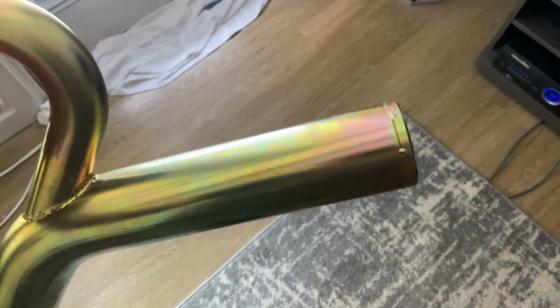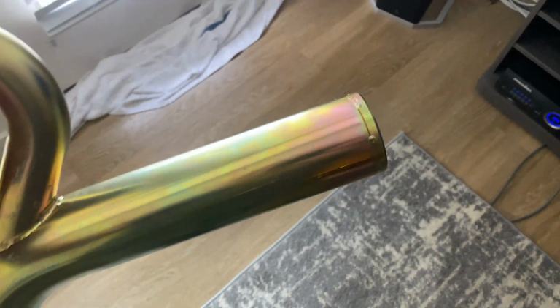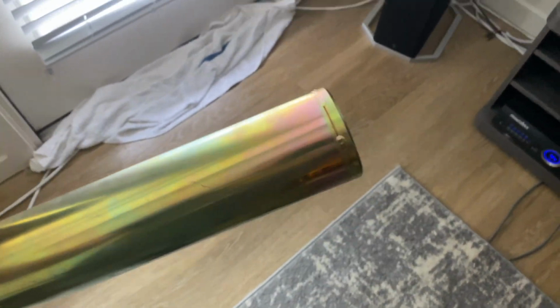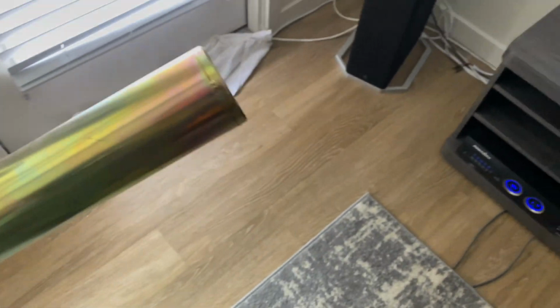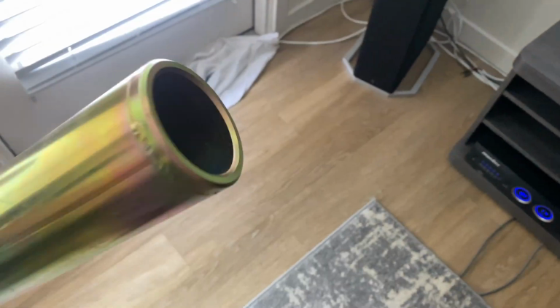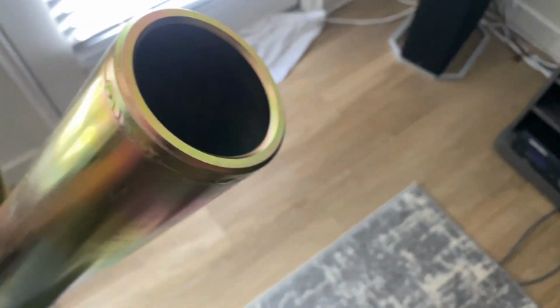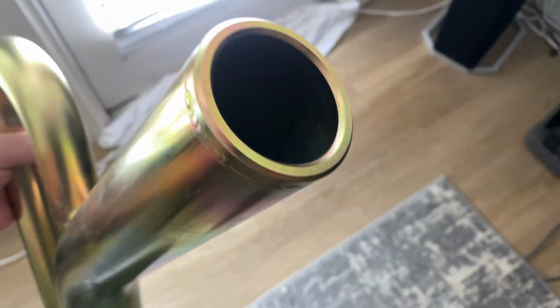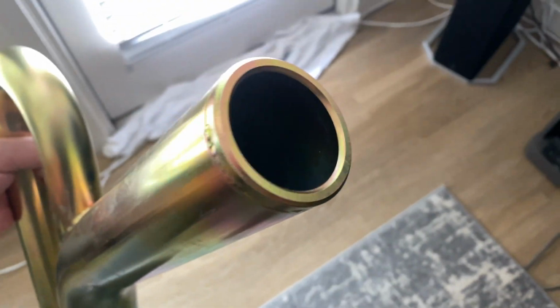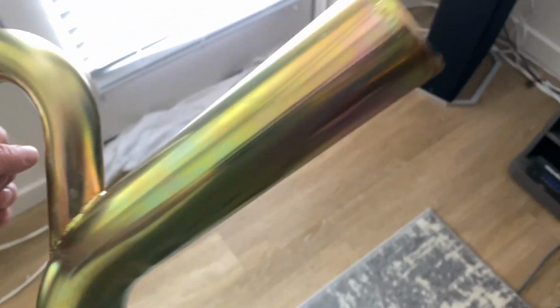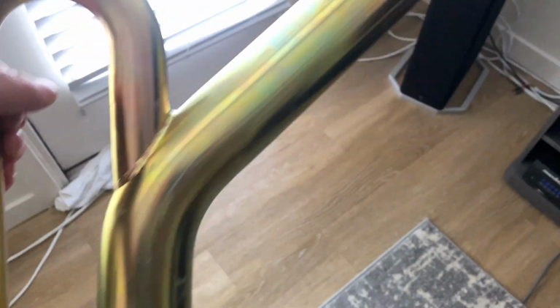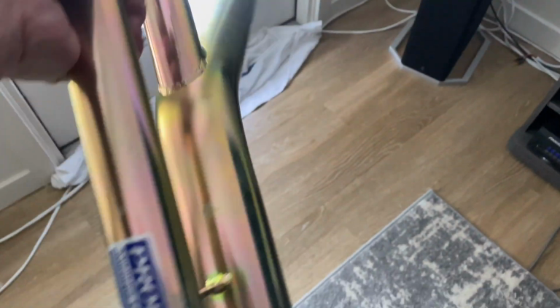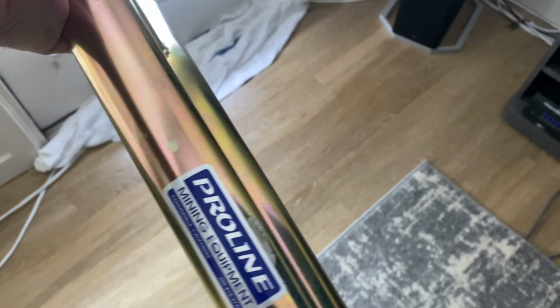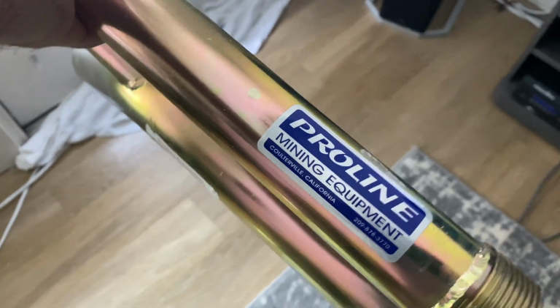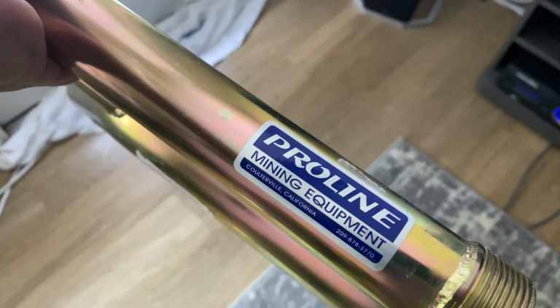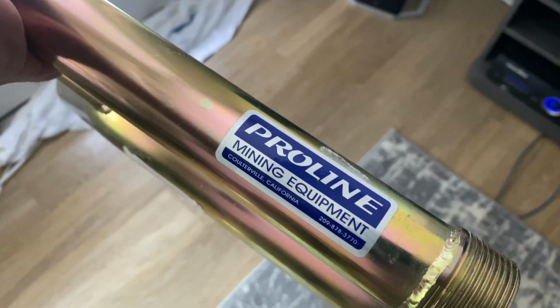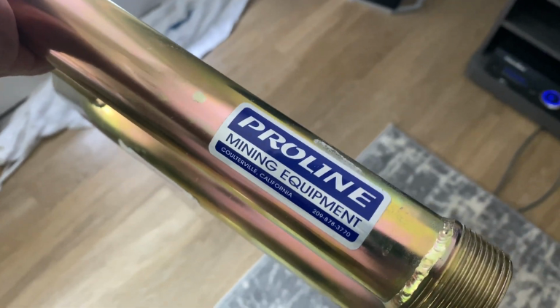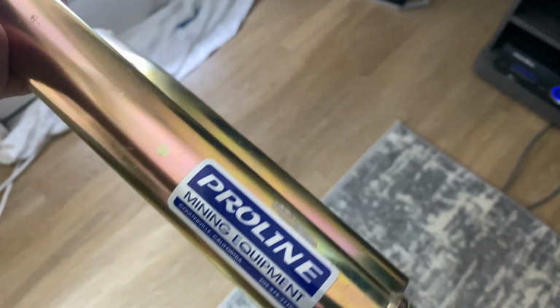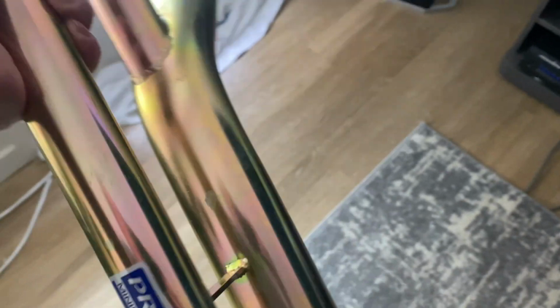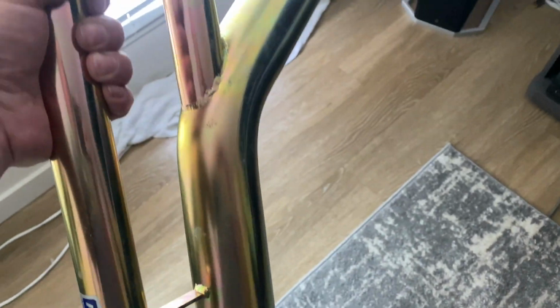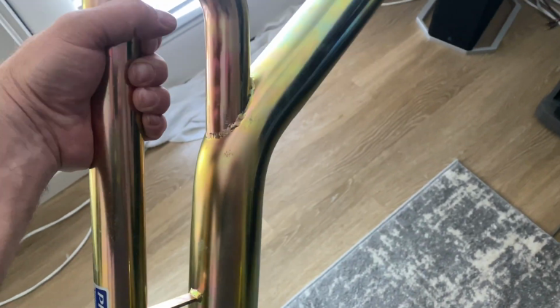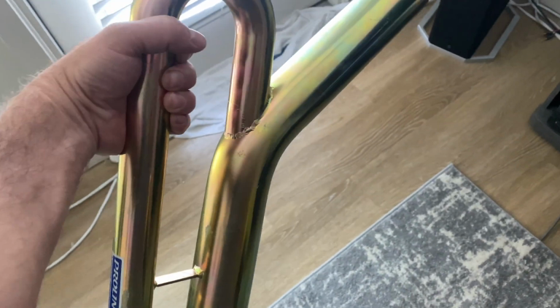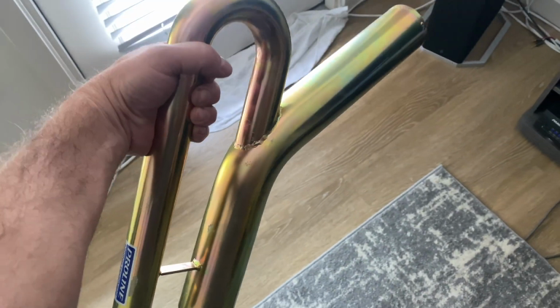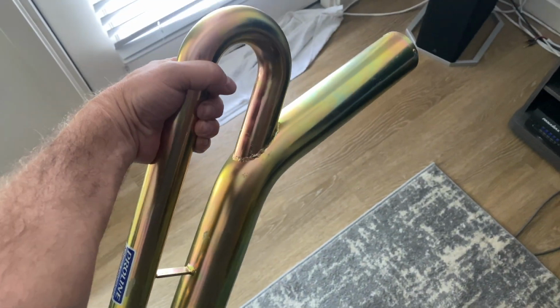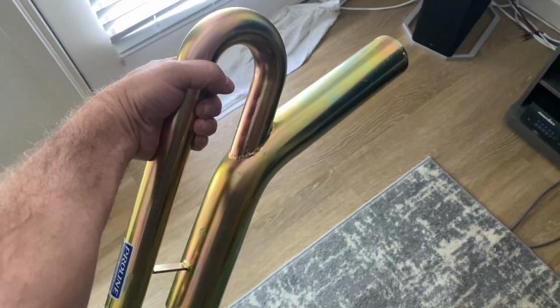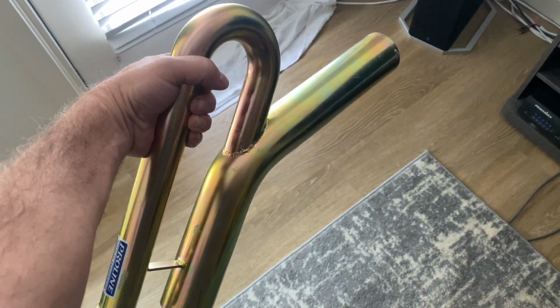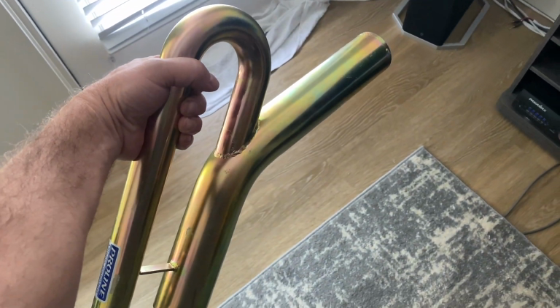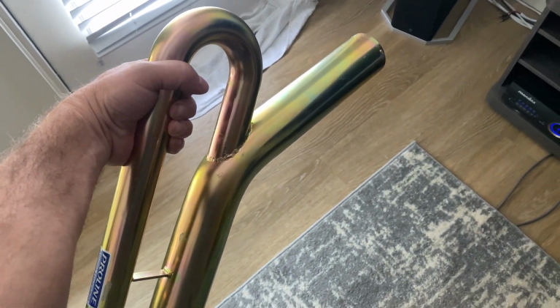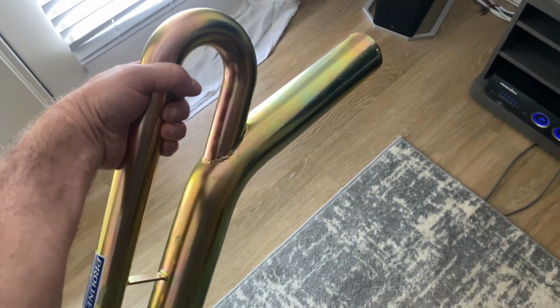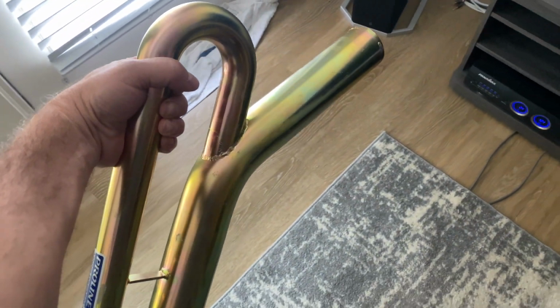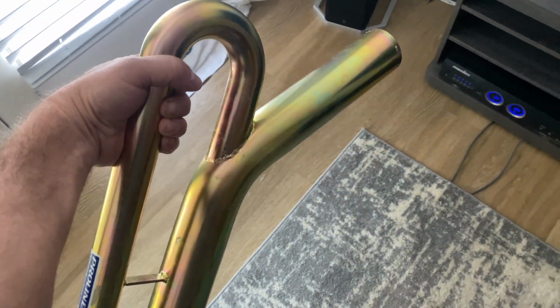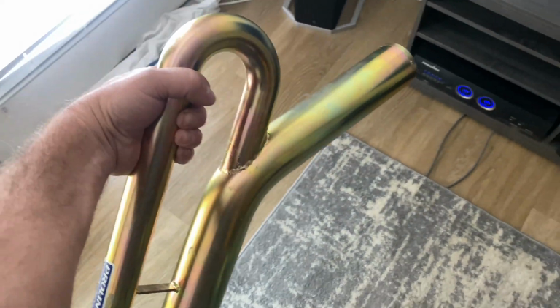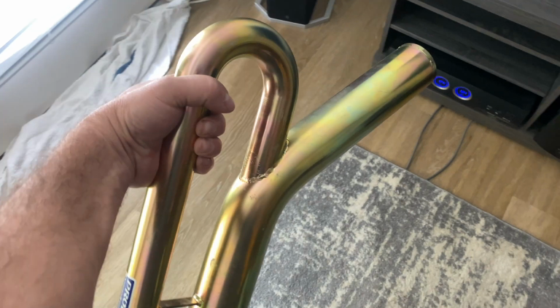Got the new two-and-a-half-inch ProLine. Looks sweet.